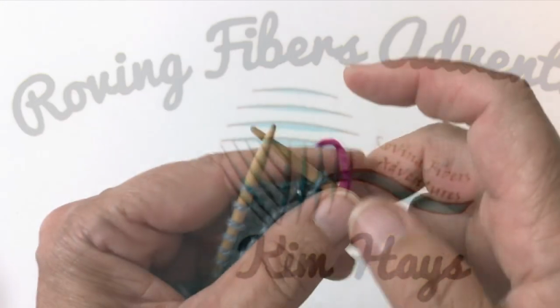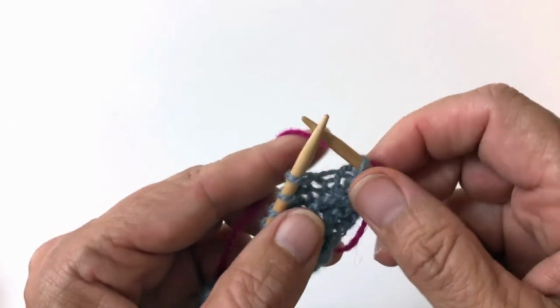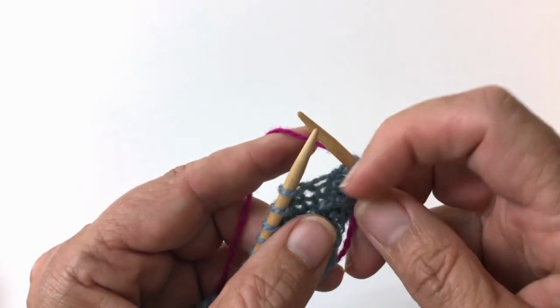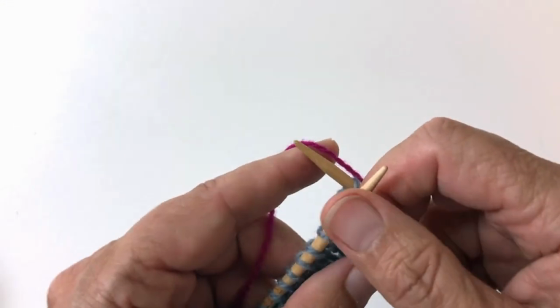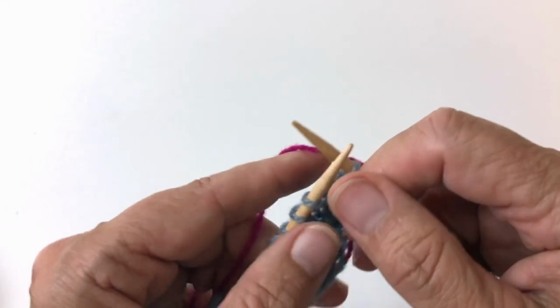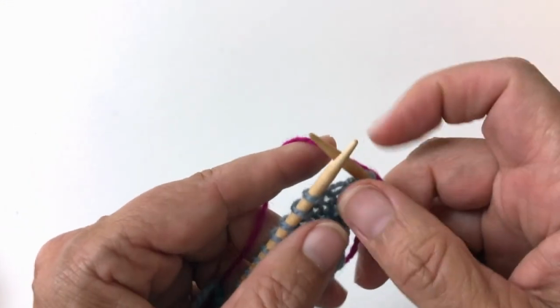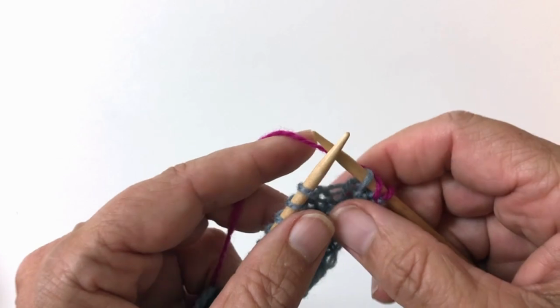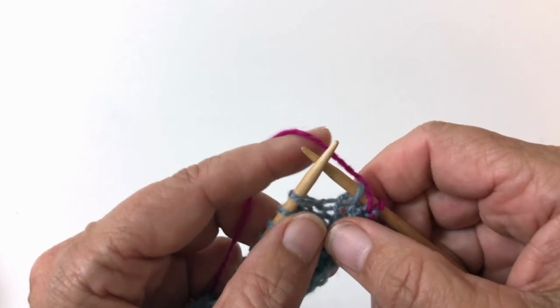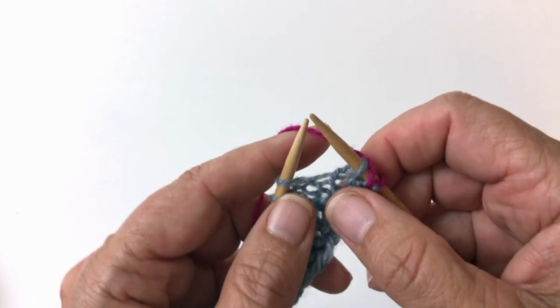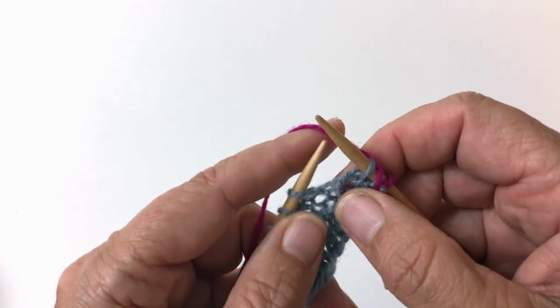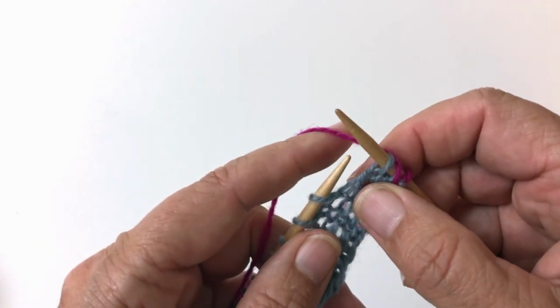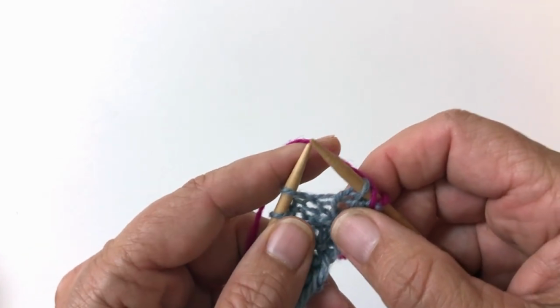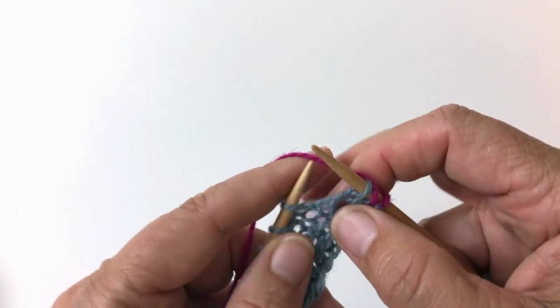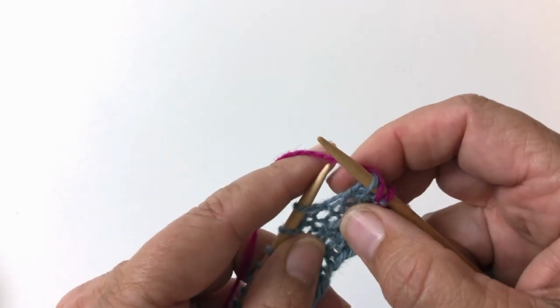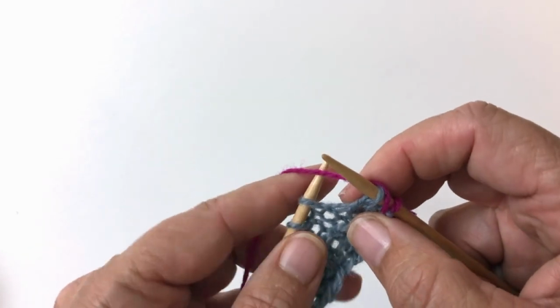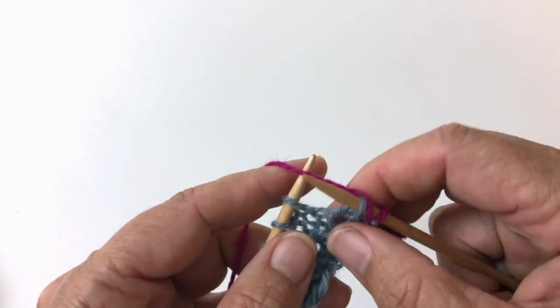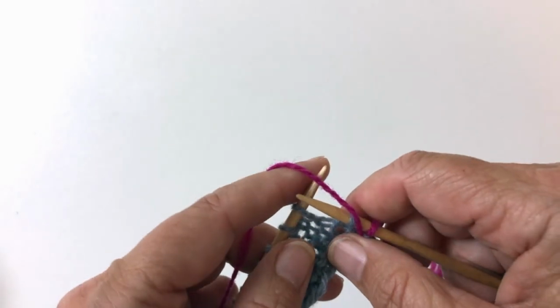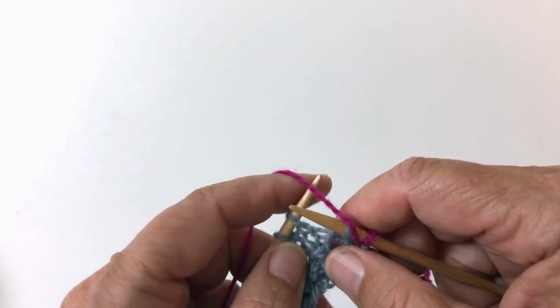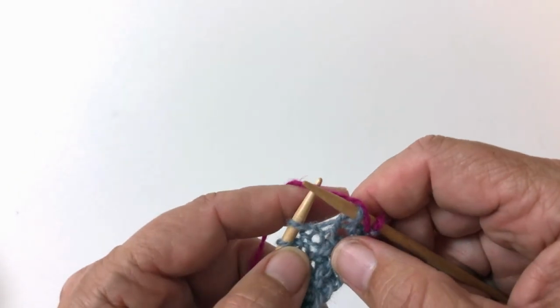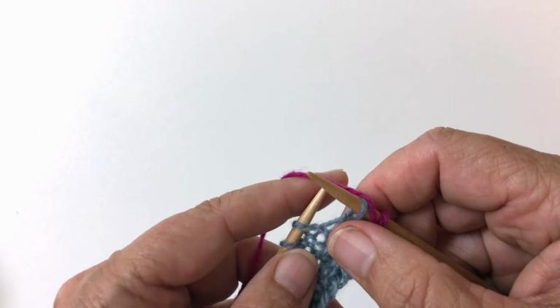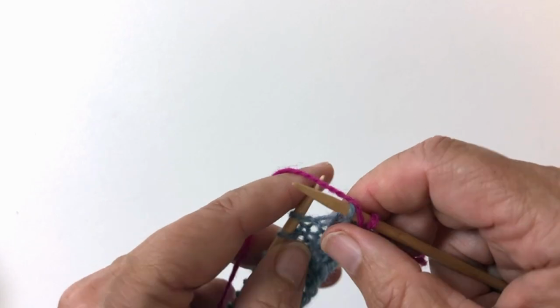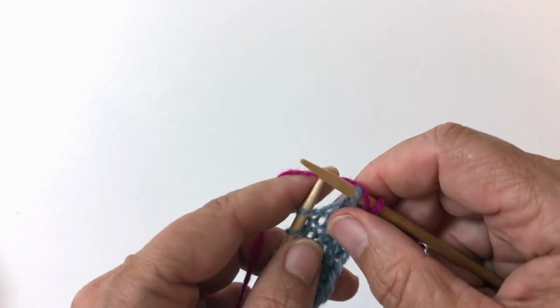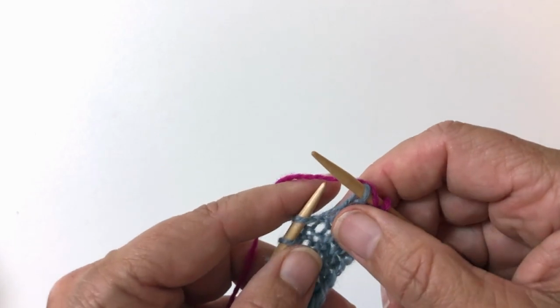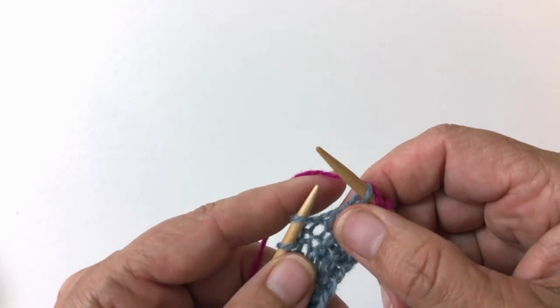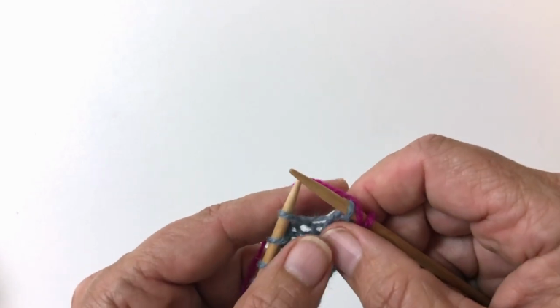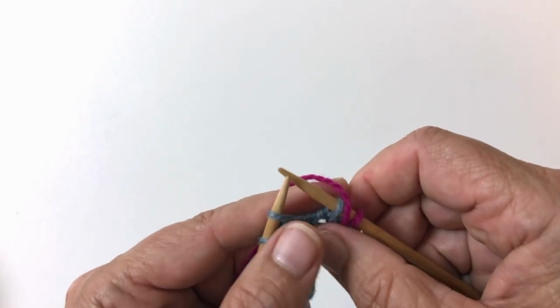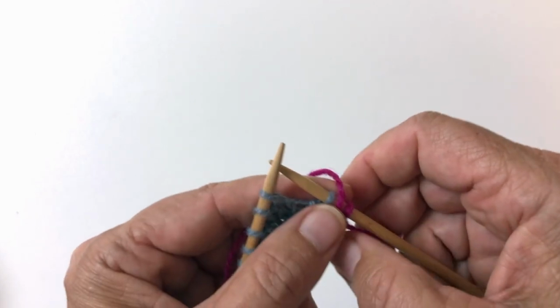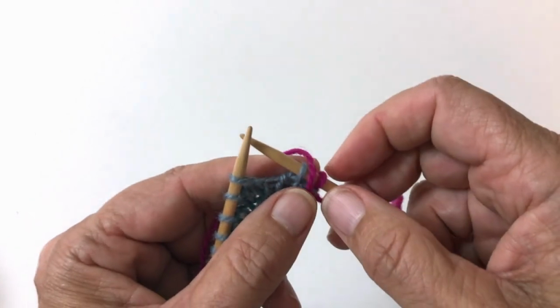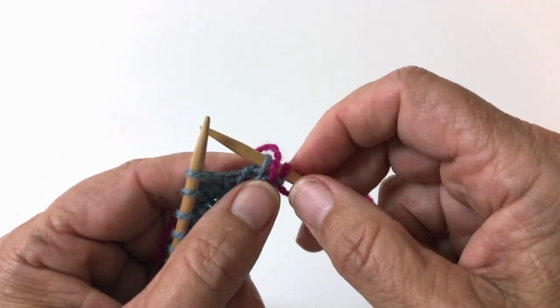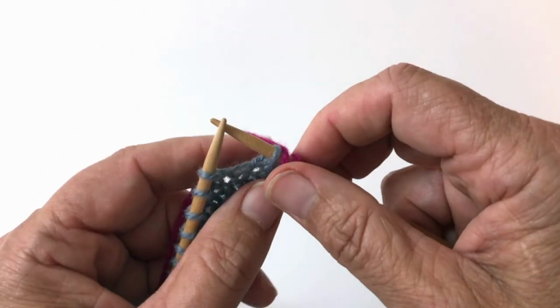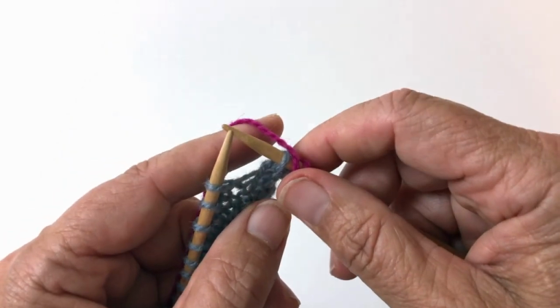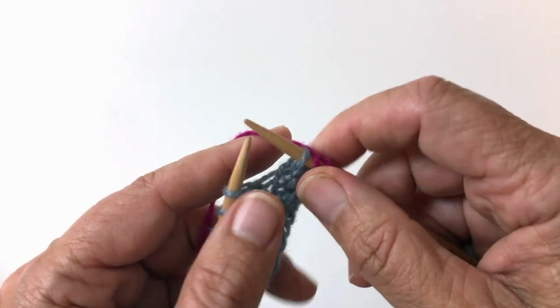Hi, this is Kim with Roving Fibers Adventures, and I am going to show you today the tuck stitch that you find in my Southlander pattern that came out this Friday.